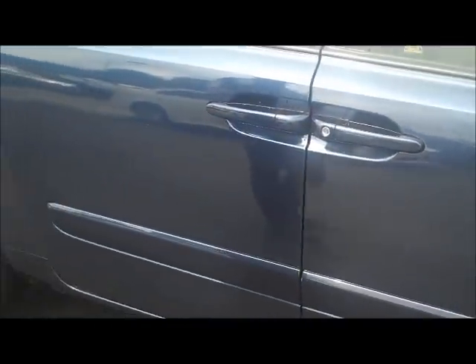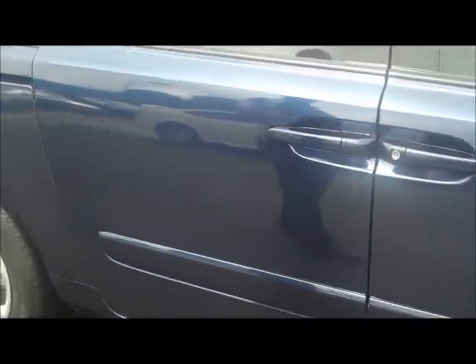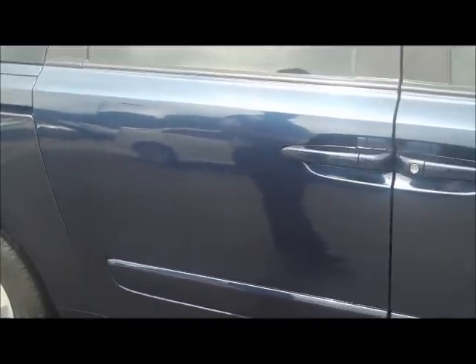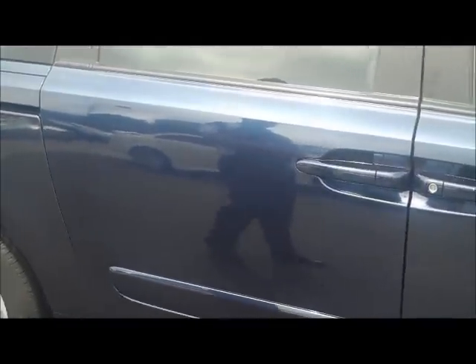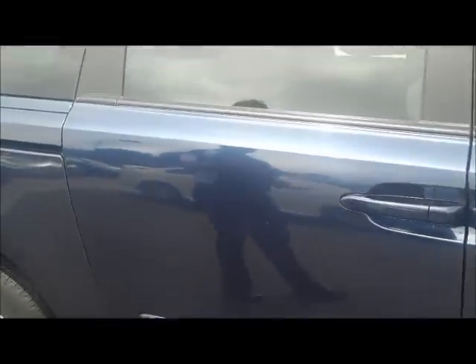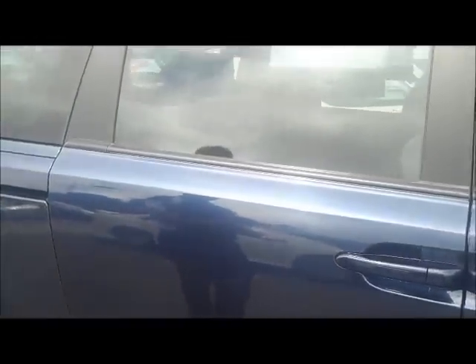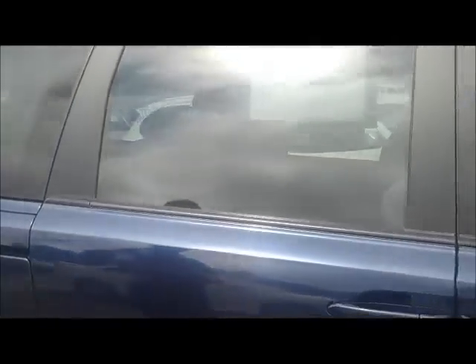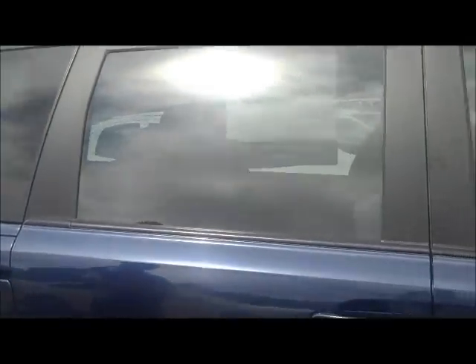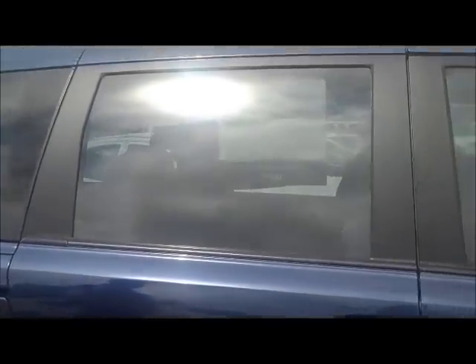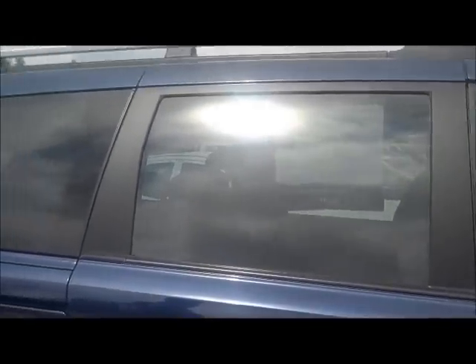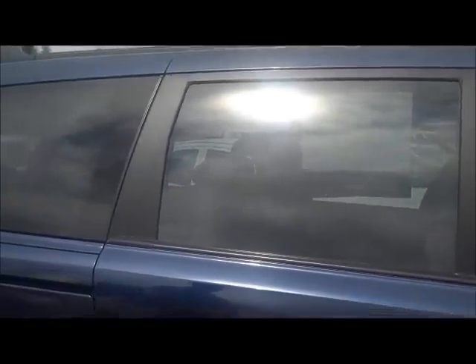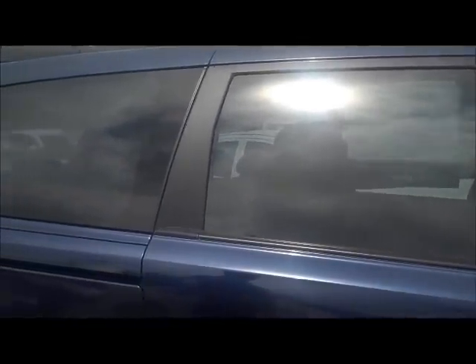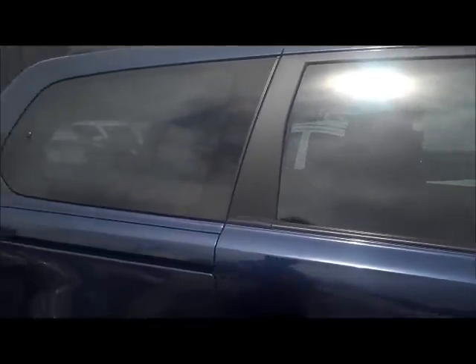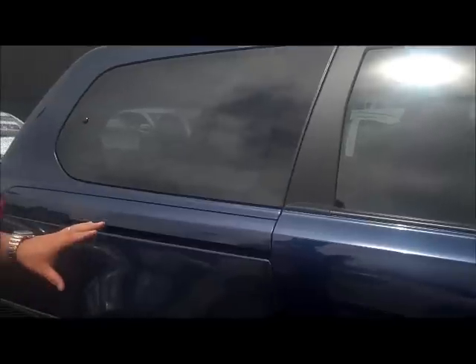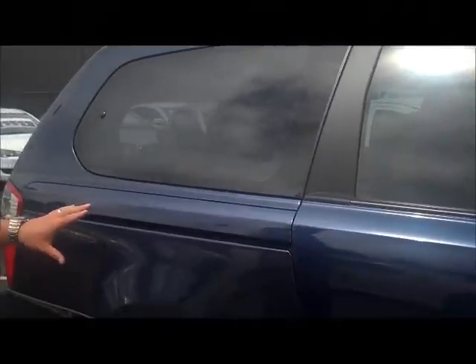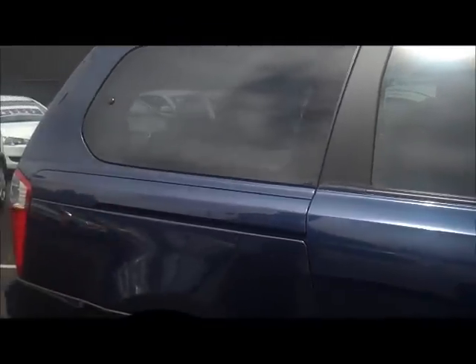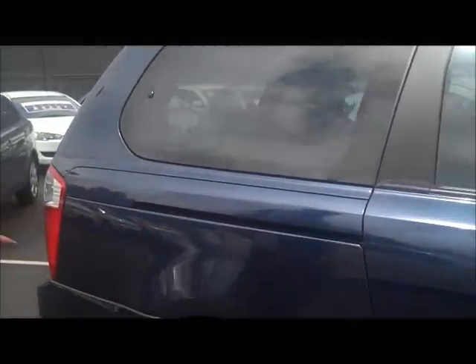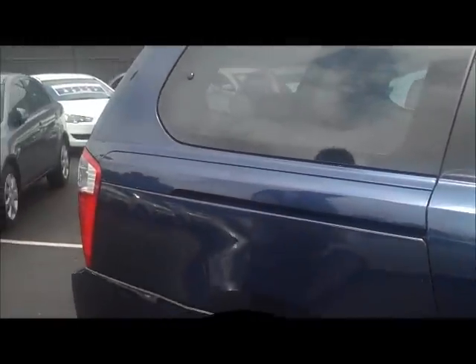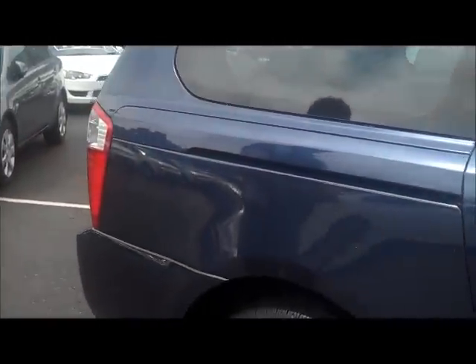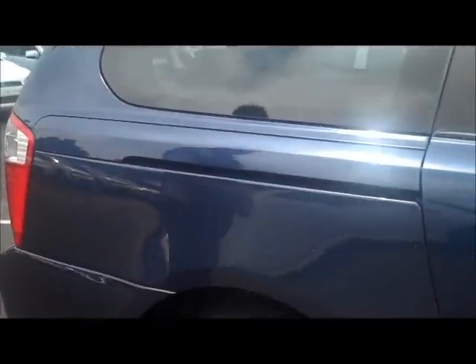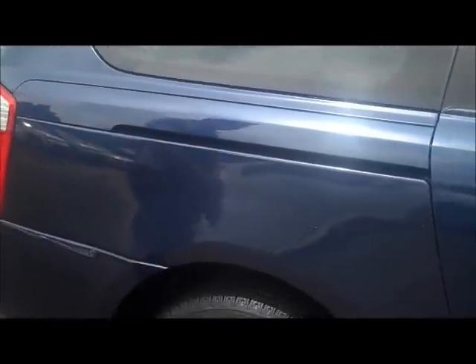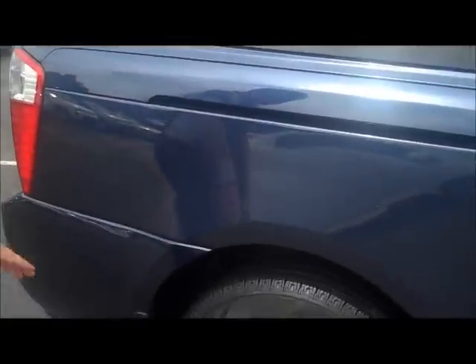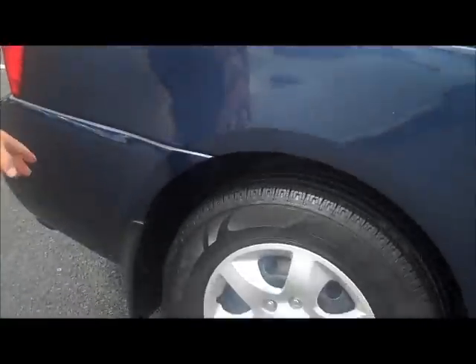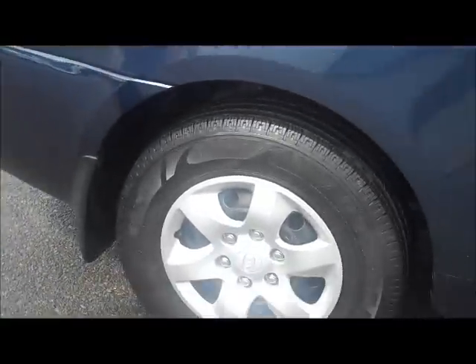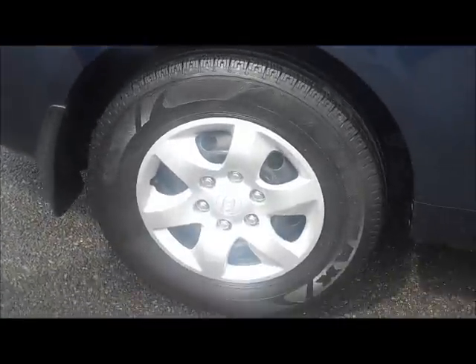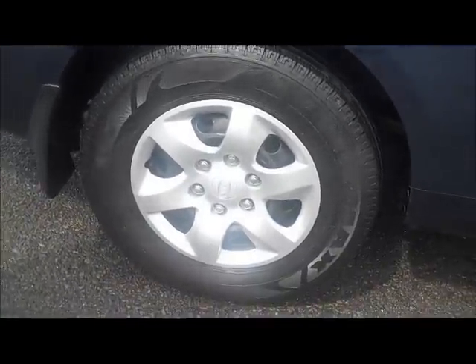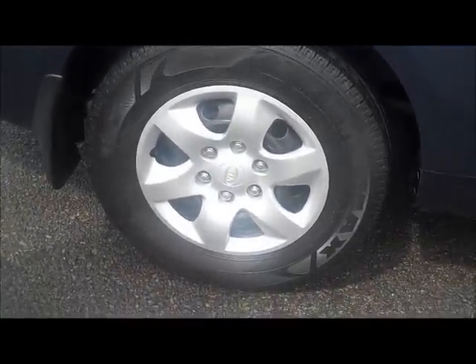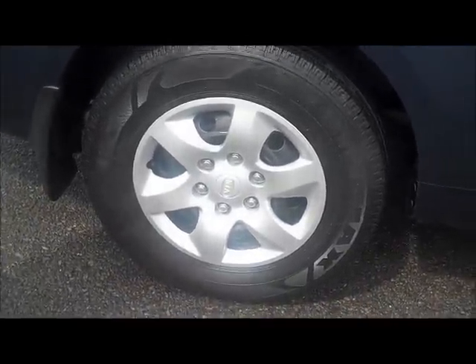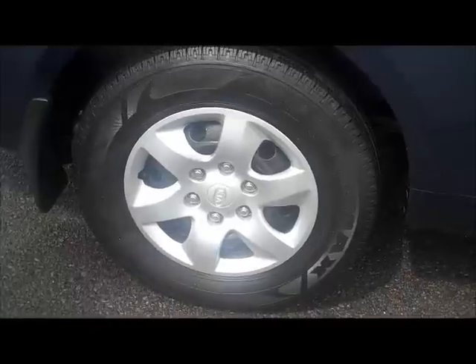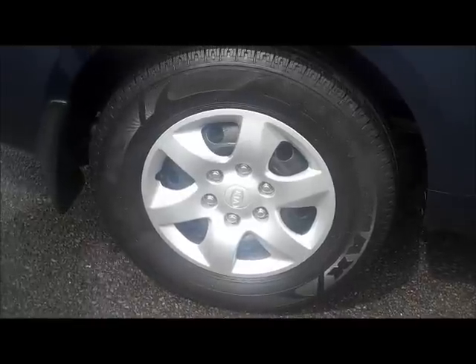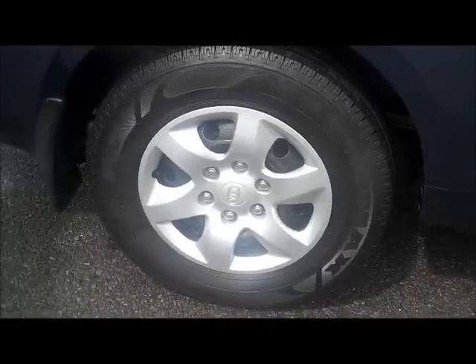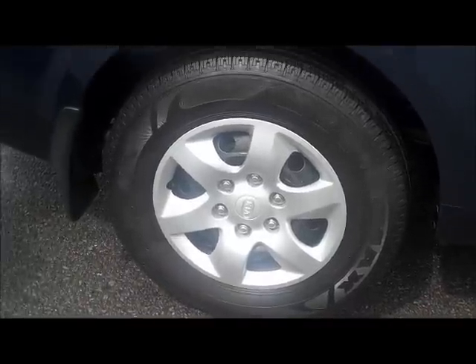As we move around, you'll notice it has already been fitted with tinted windows as well. Overall, down this driver side, it's been very well kept with no major damage. The rear hubcap is also in good condition and another very good tyre on there as well.